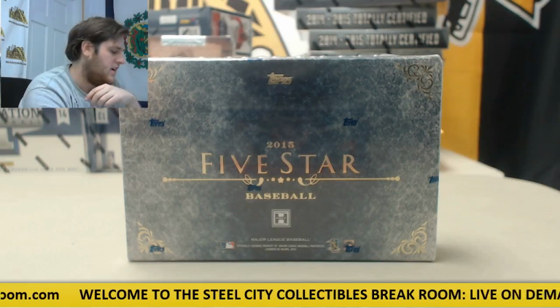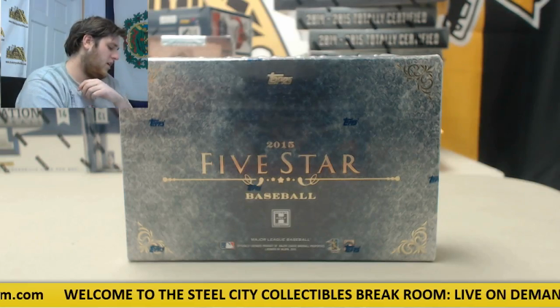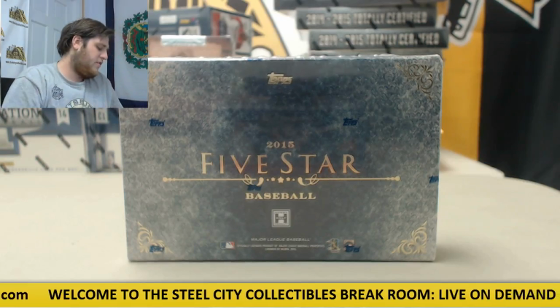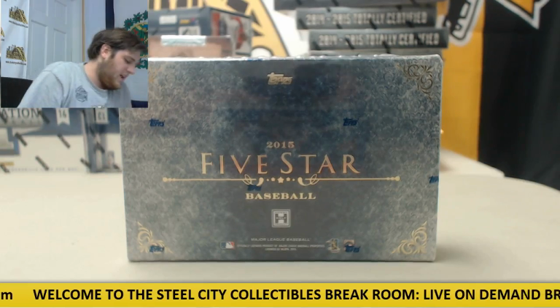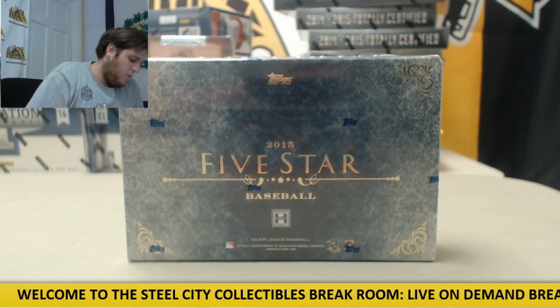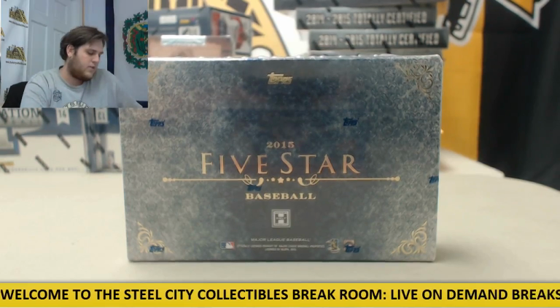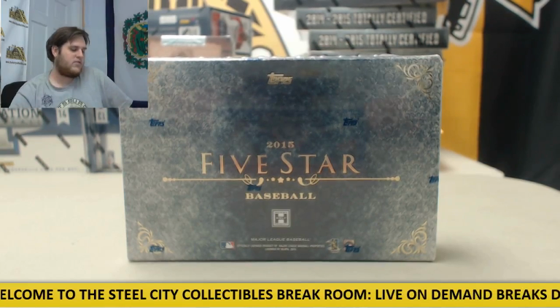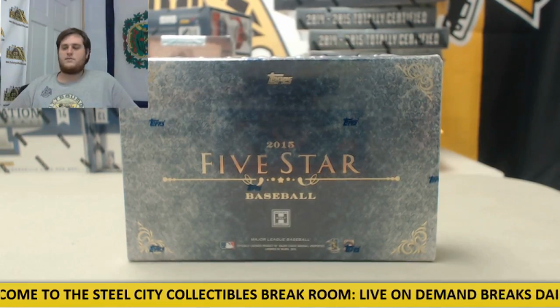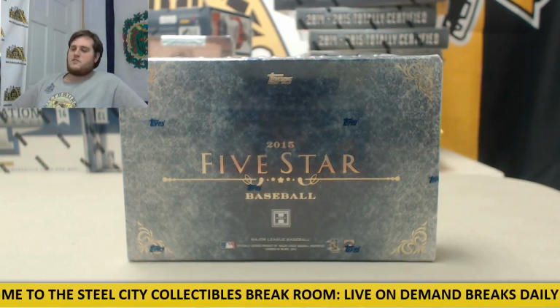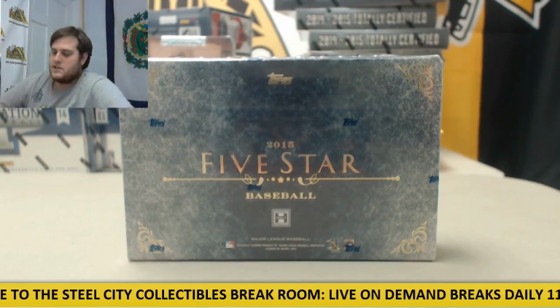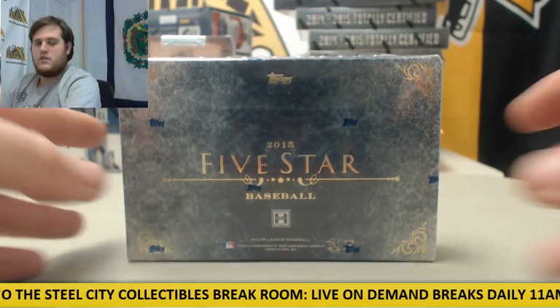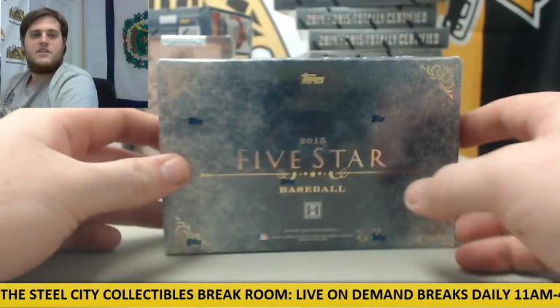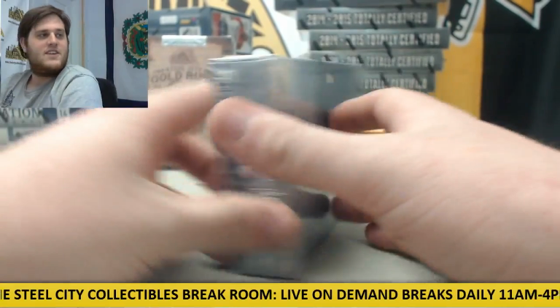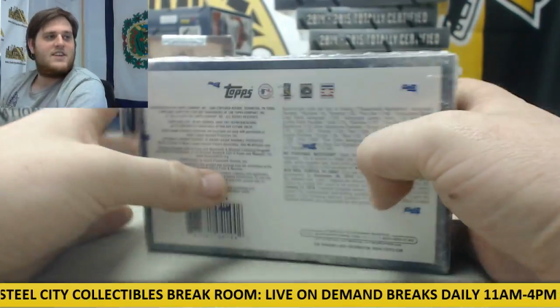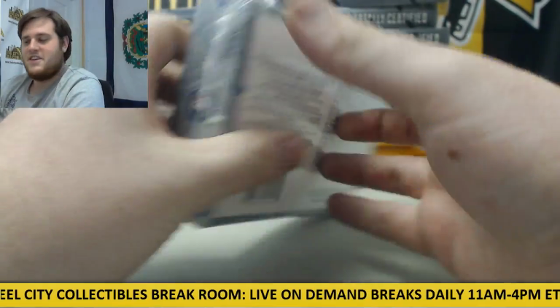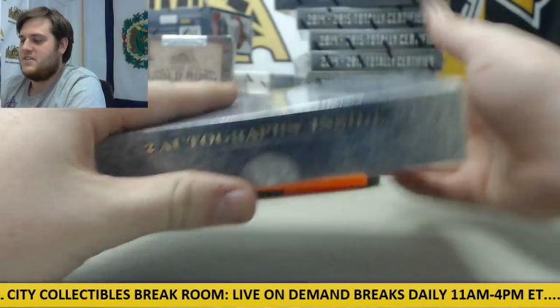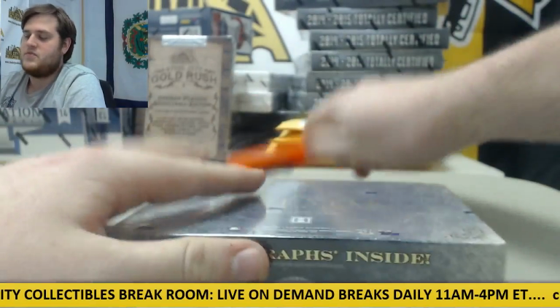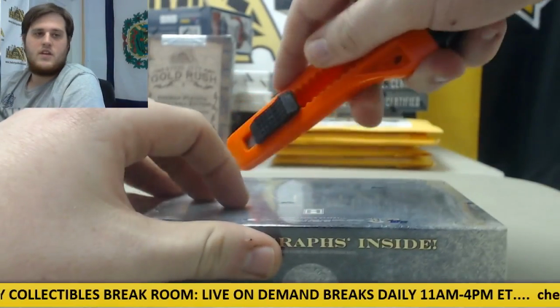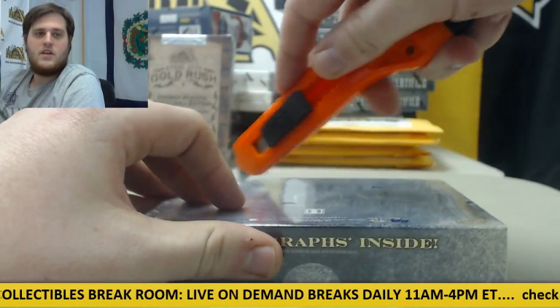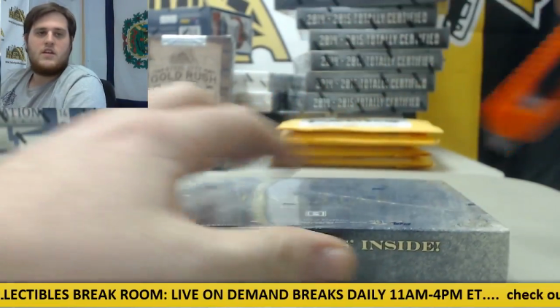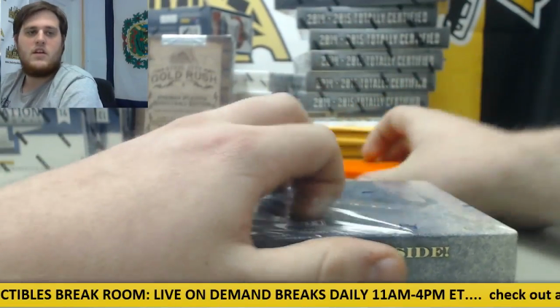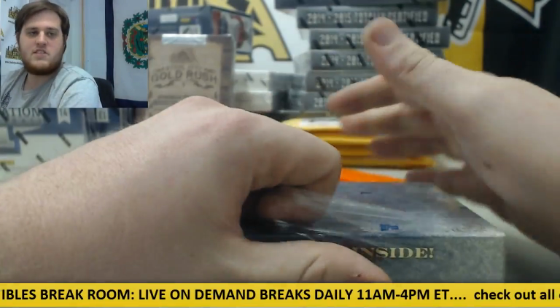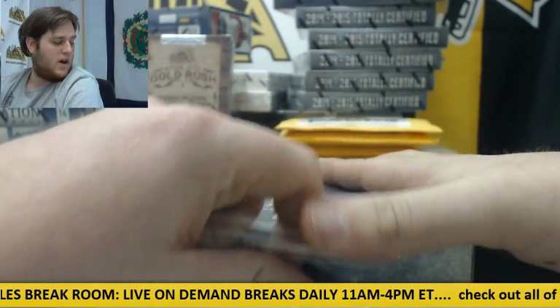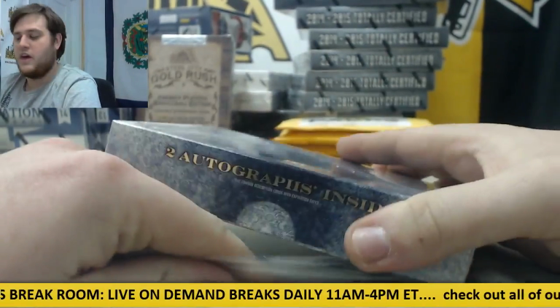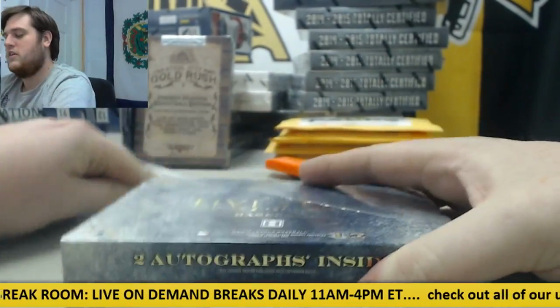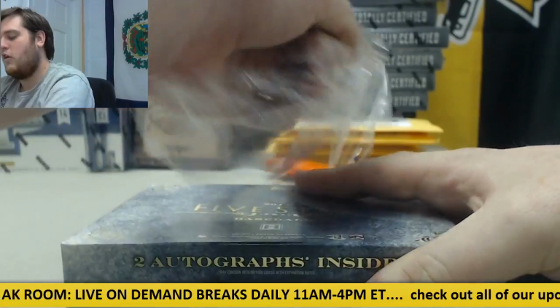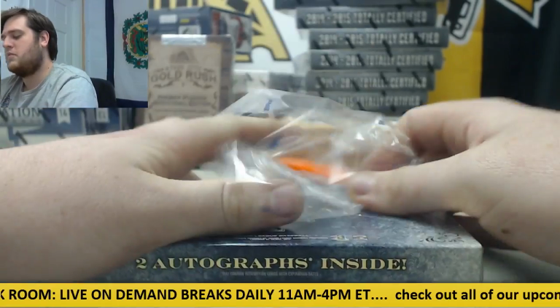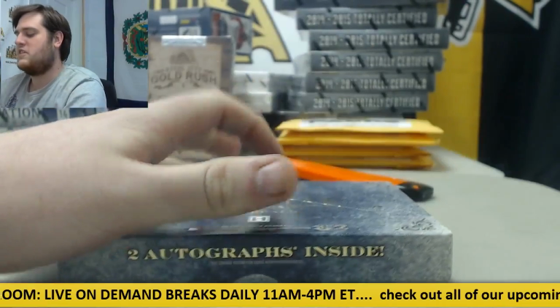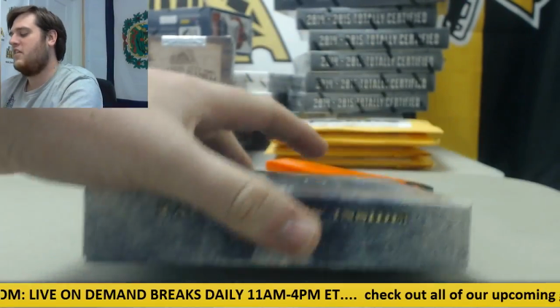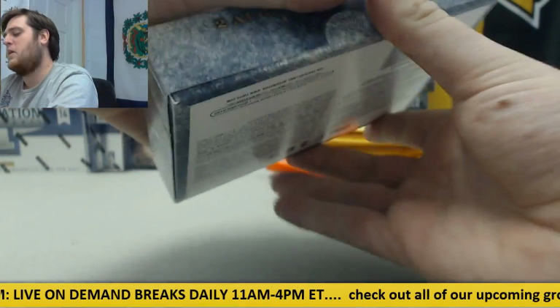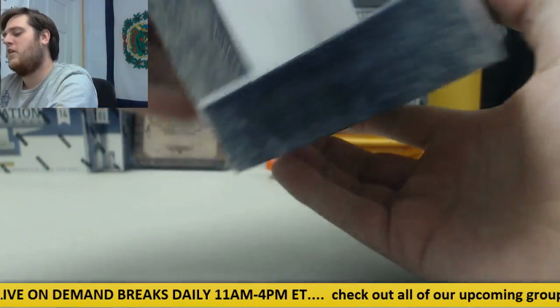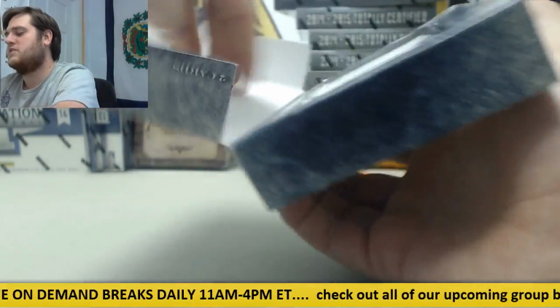Alright, breaking now for Ben. I got one 2015 Topps 5 Star Baseball. This is a pretty good one — I pulled some nice ones out of here. A lot of people opened this one.